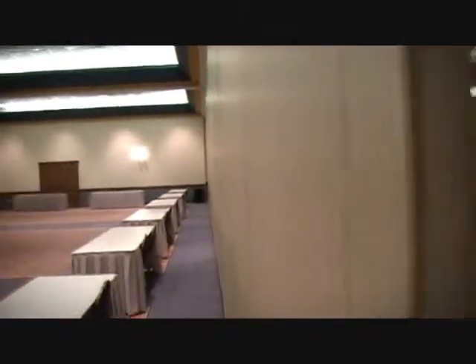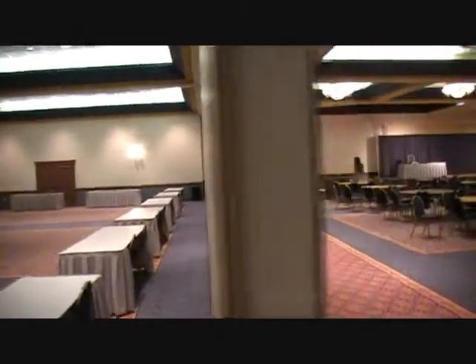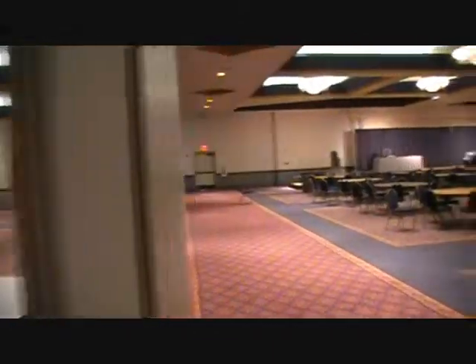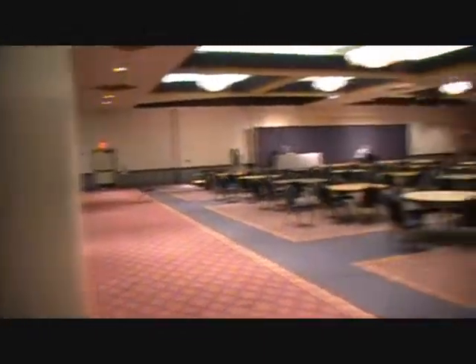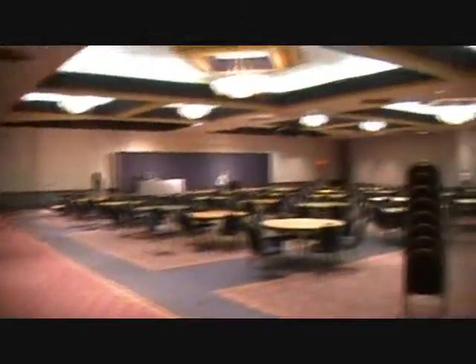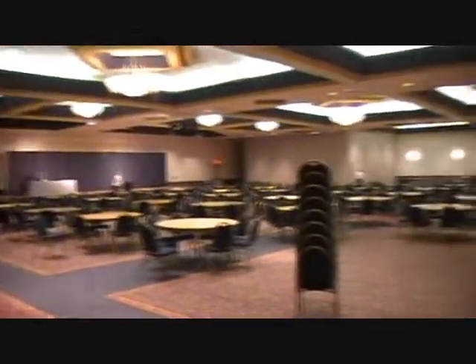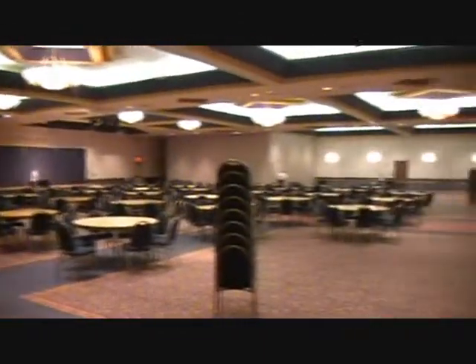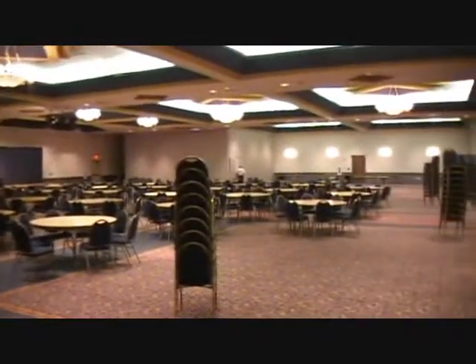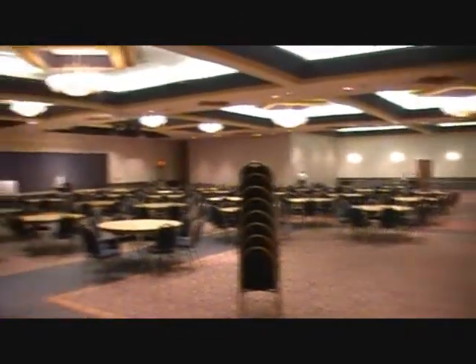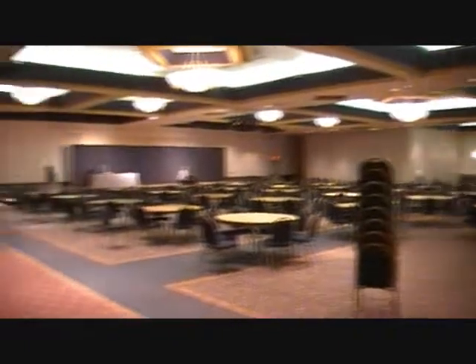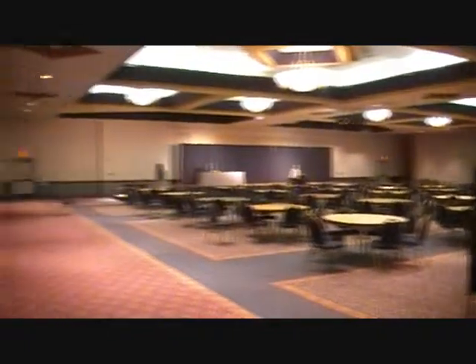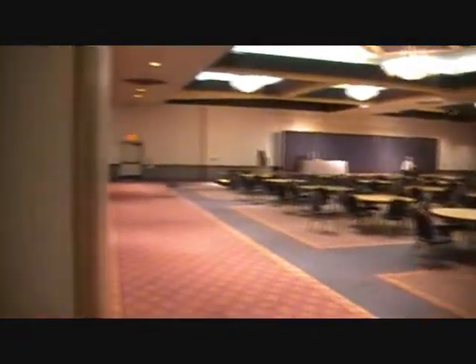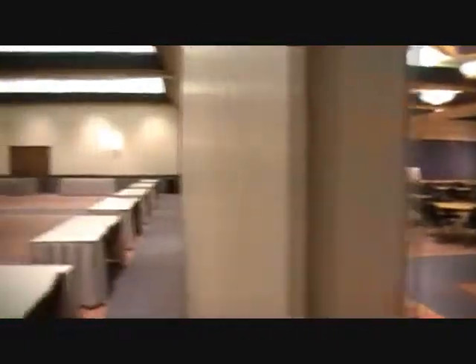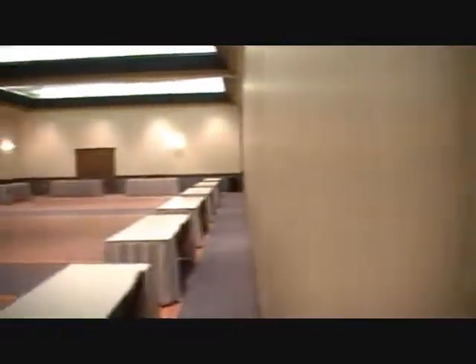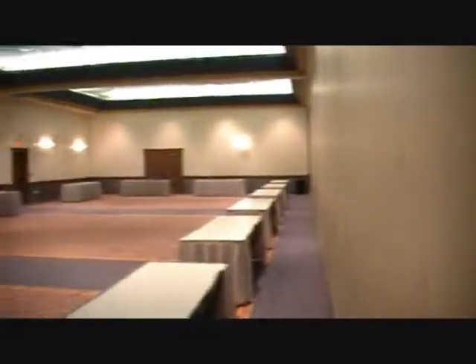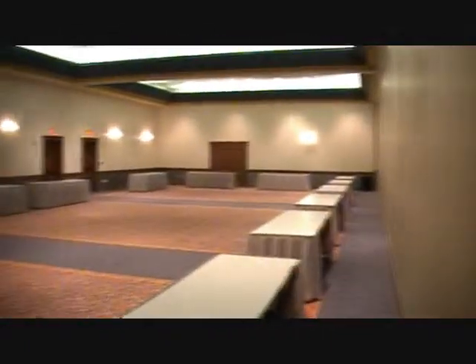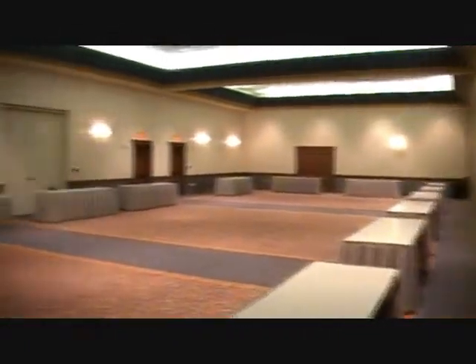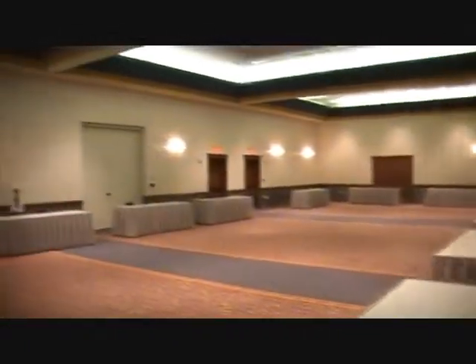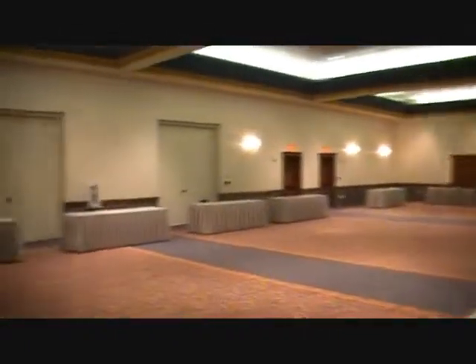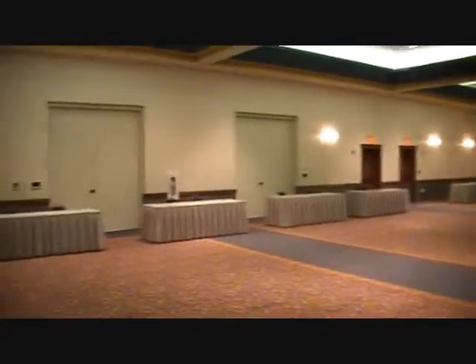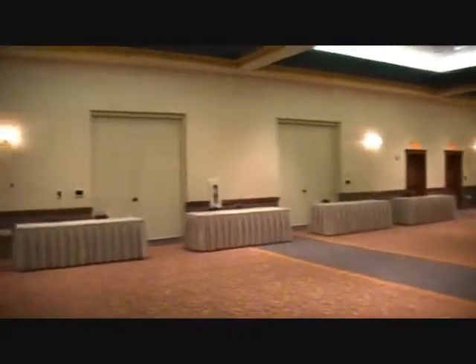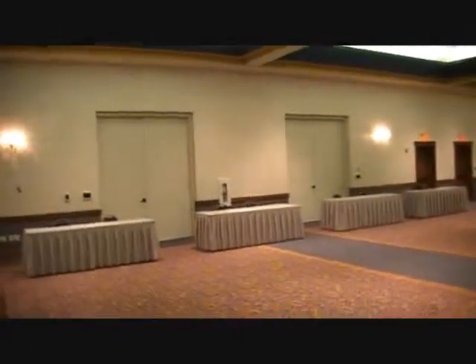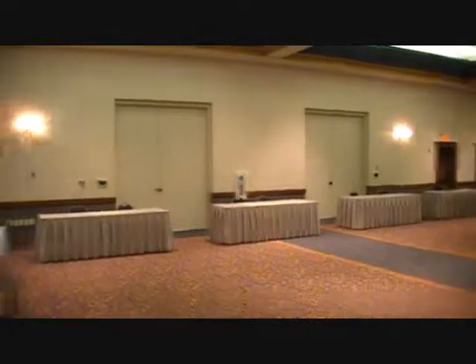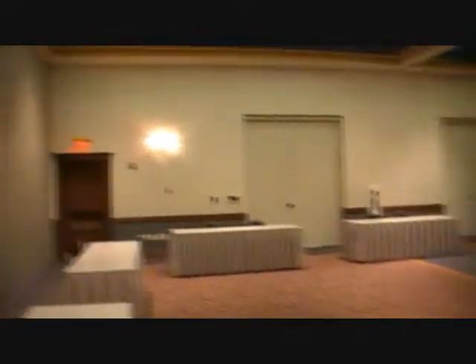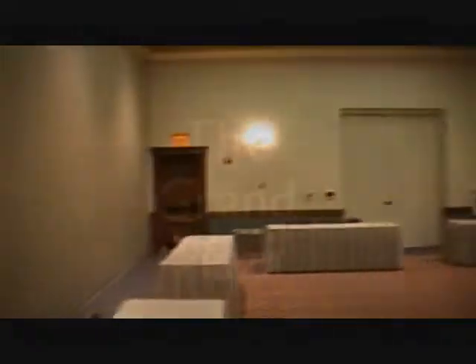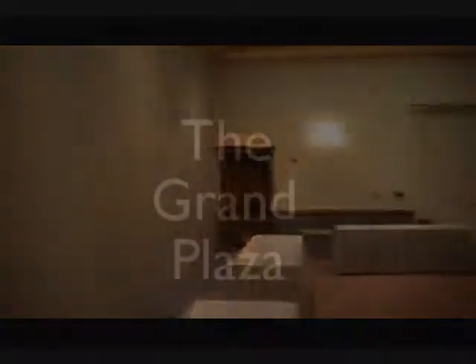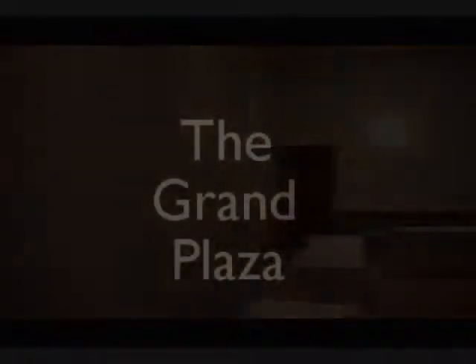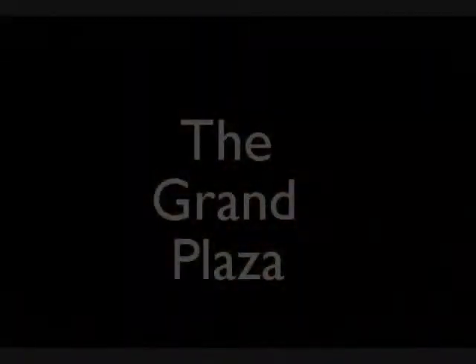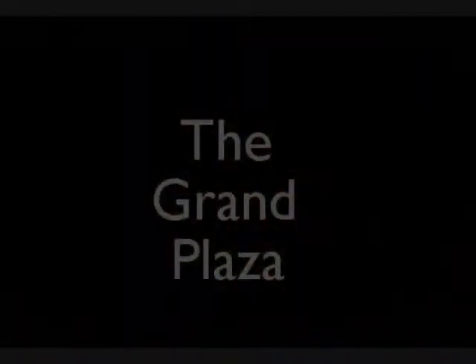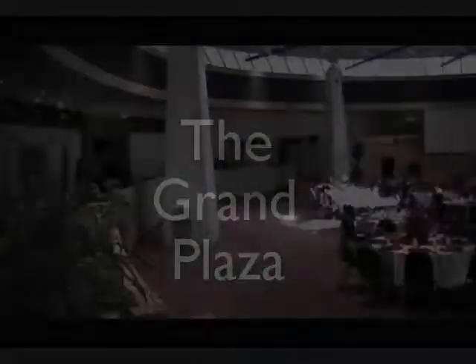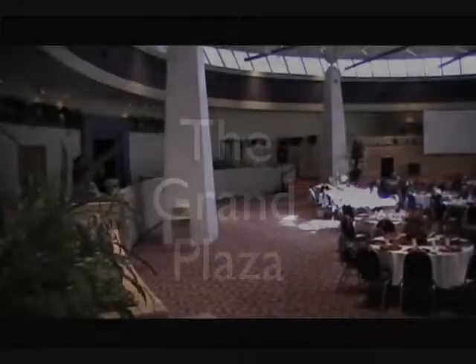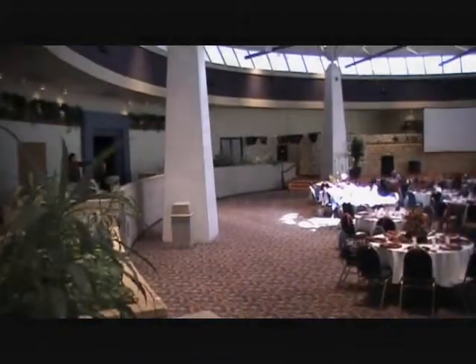This is another part of the Heritage Room, which is currently air-walled and separated off from the rest. The Heritage Room can be divided up into 22 different sections.